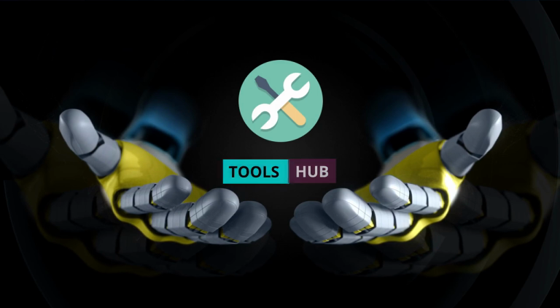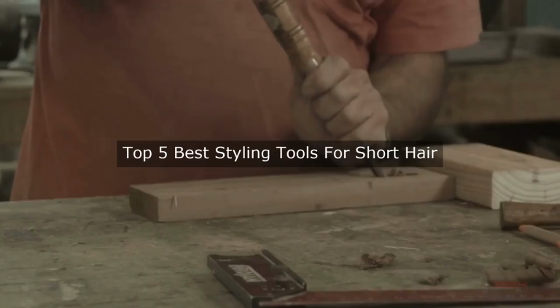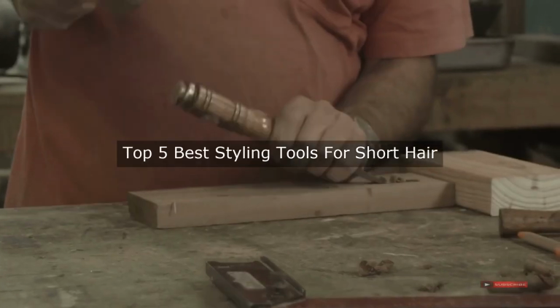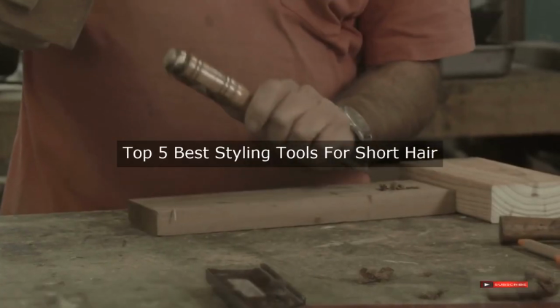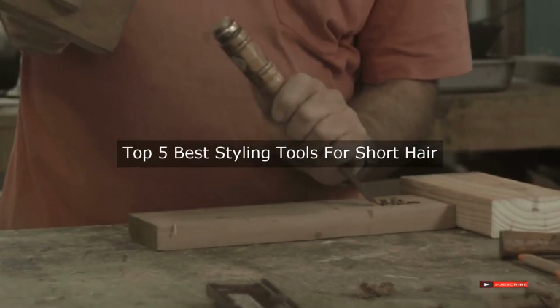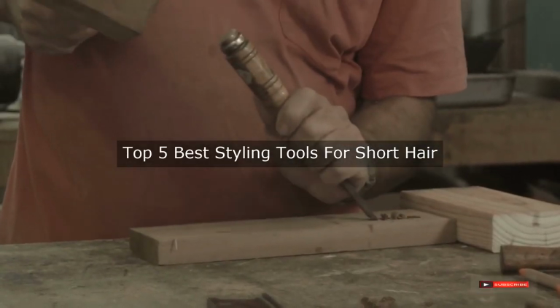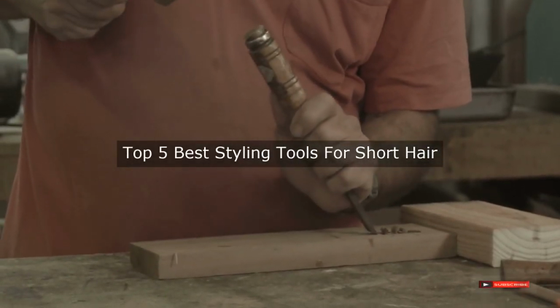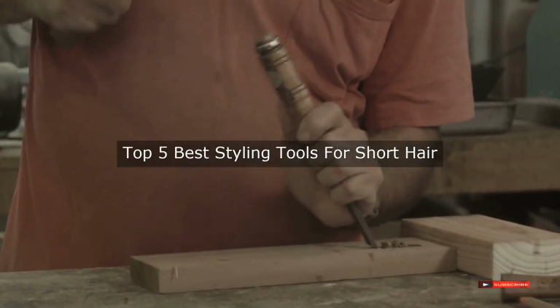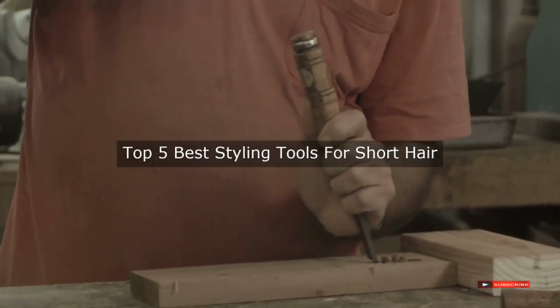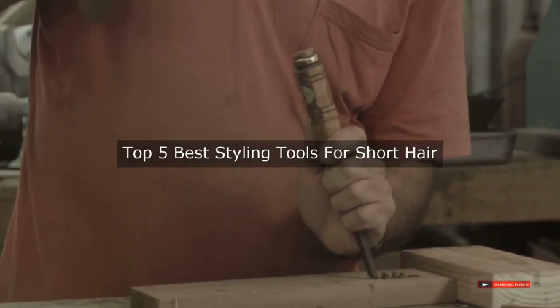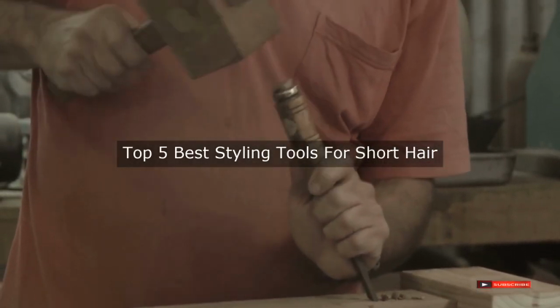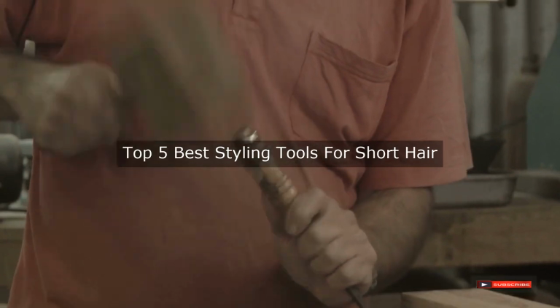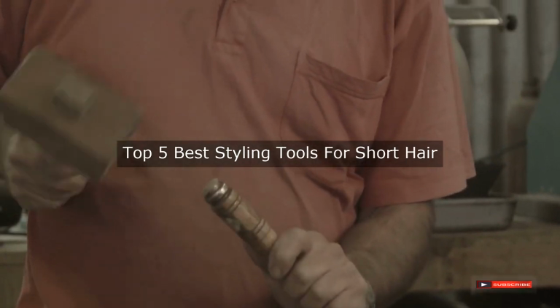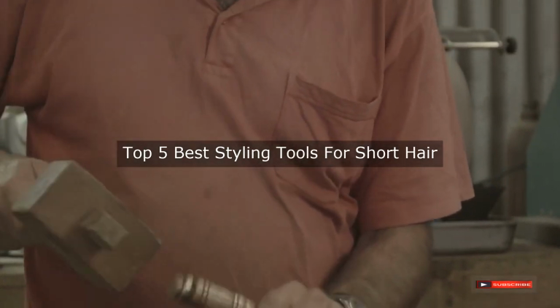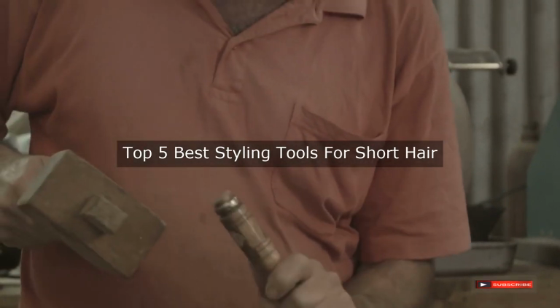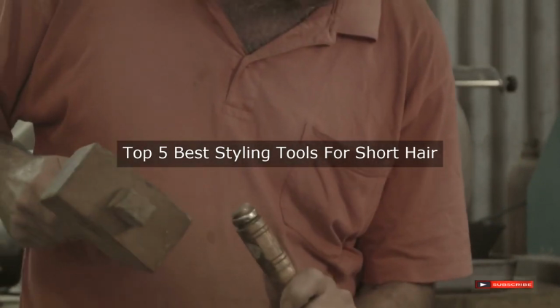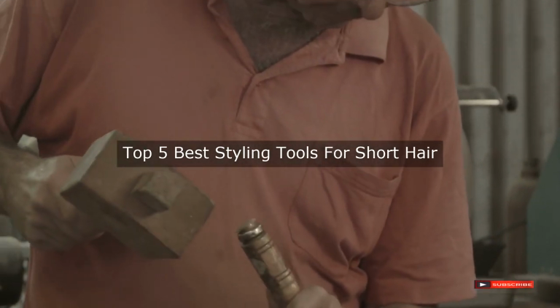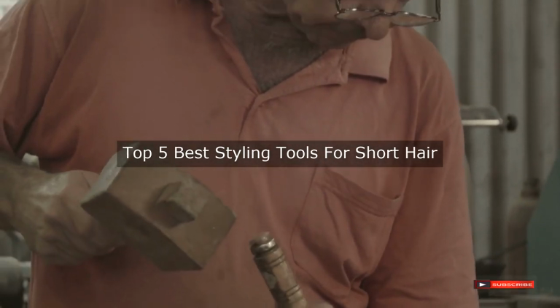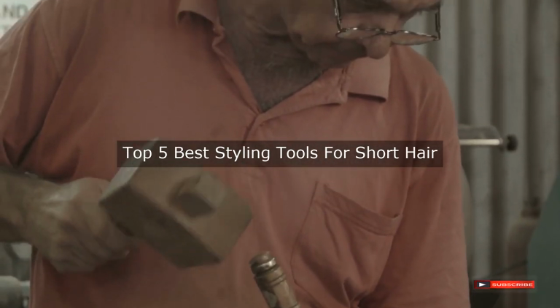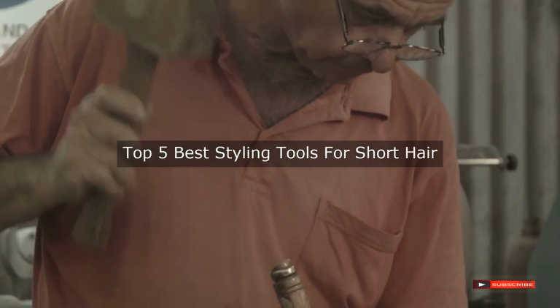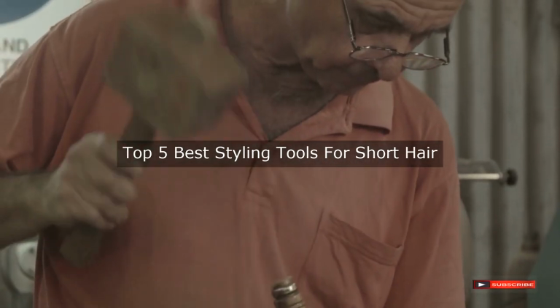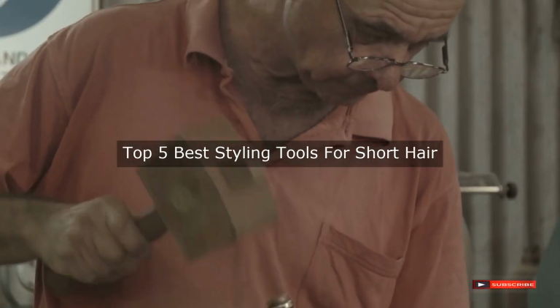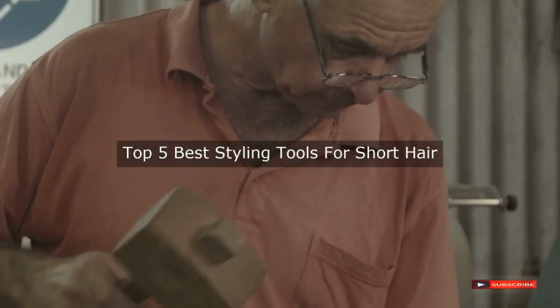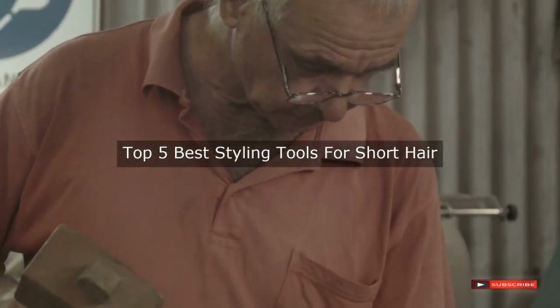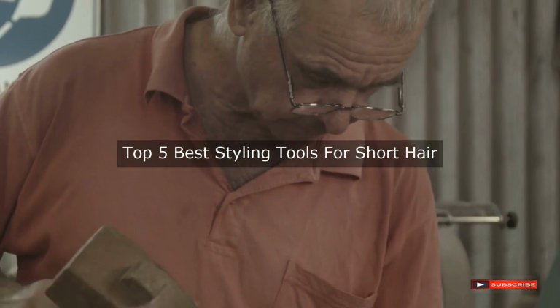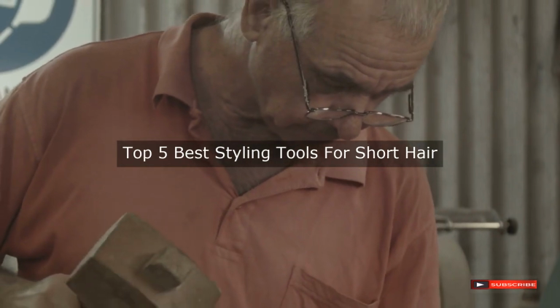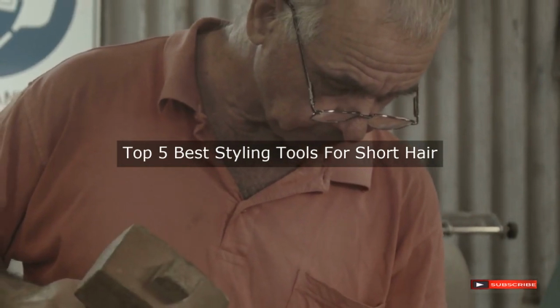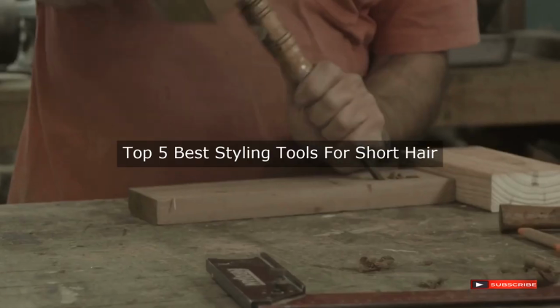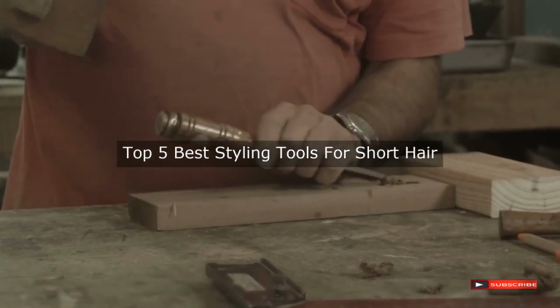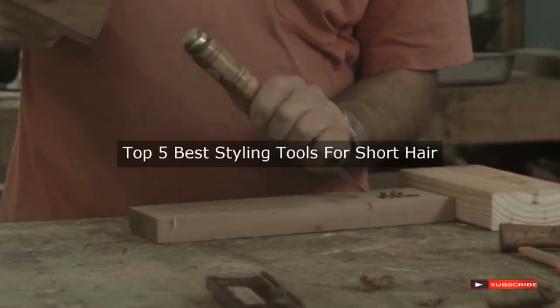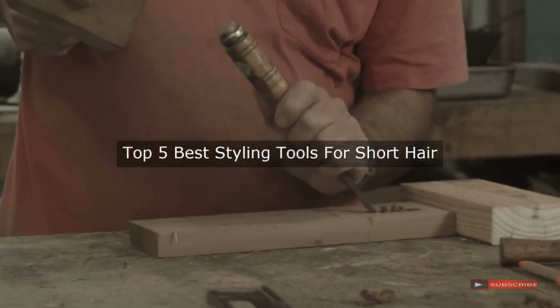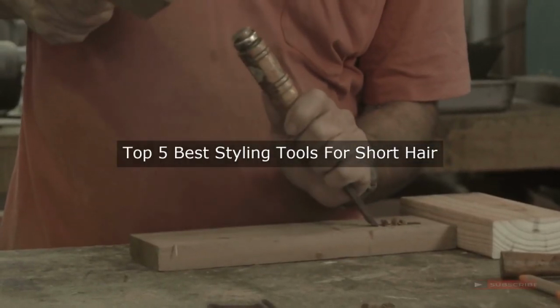Are you looking for the best styling tools for short hair? We will review some of the styling tools for short hair based on thousands of user ratings. Here are our top 5 best styling tools for short hair.